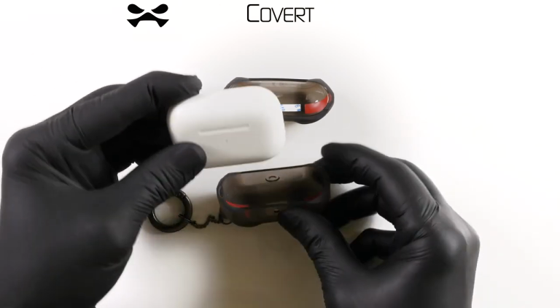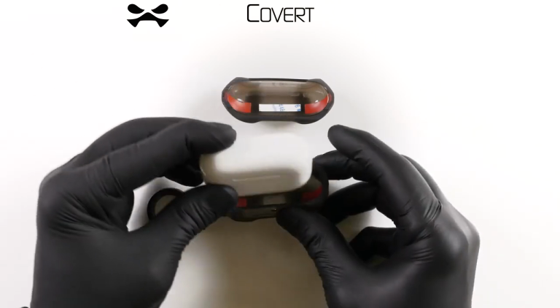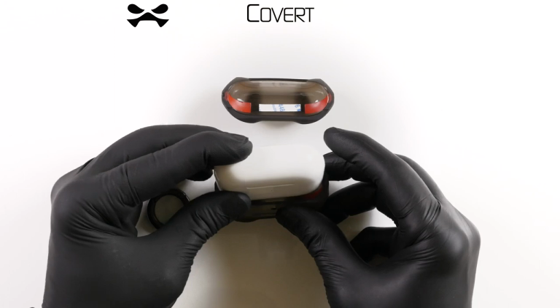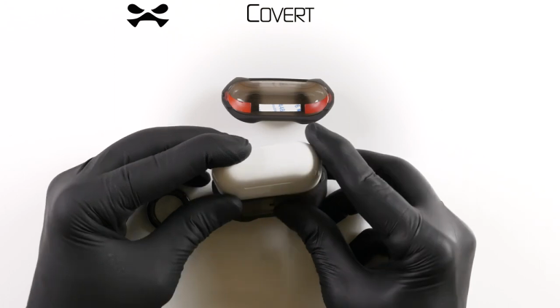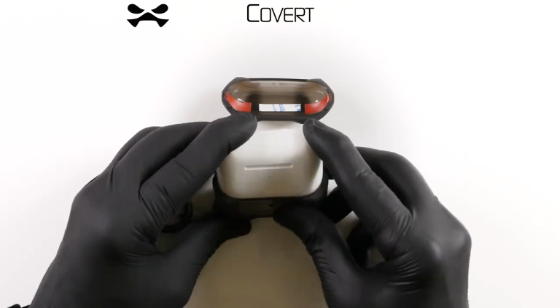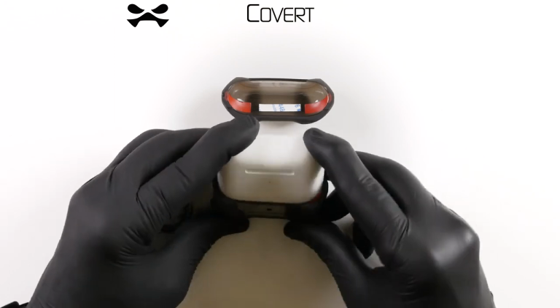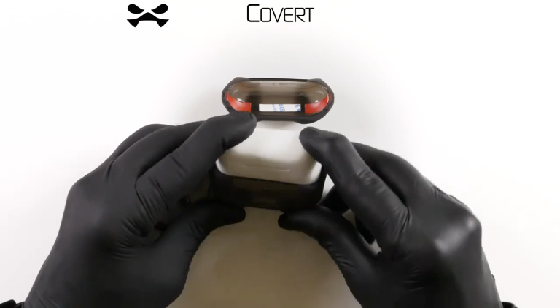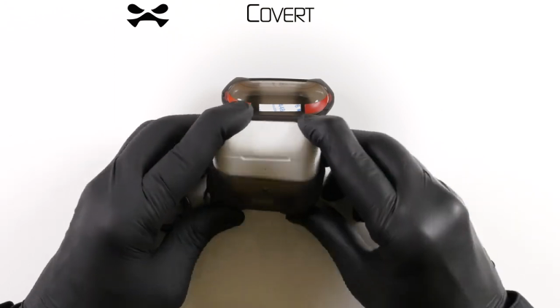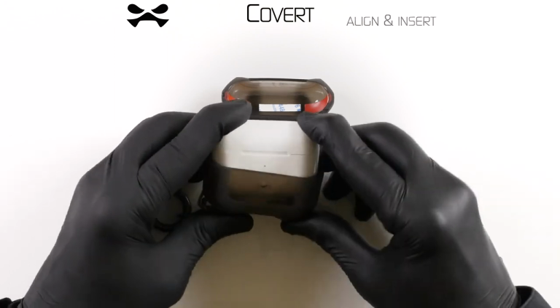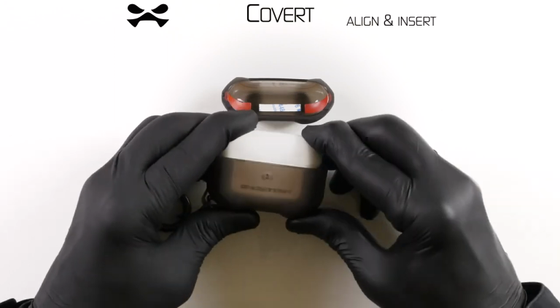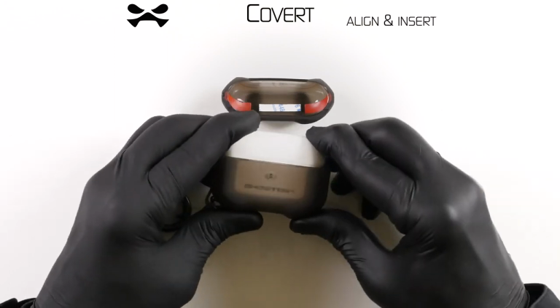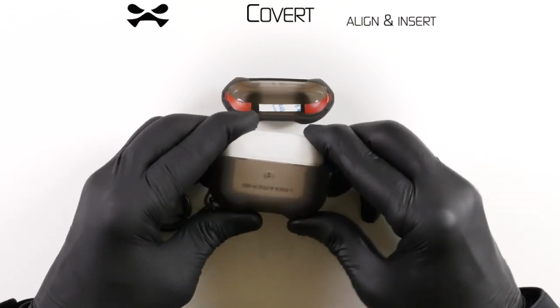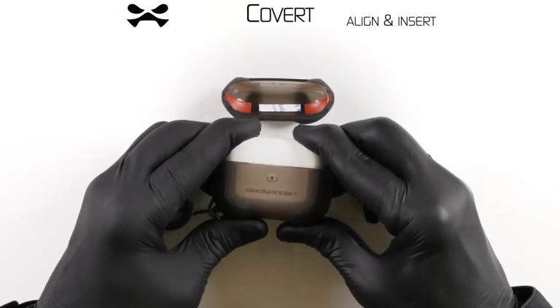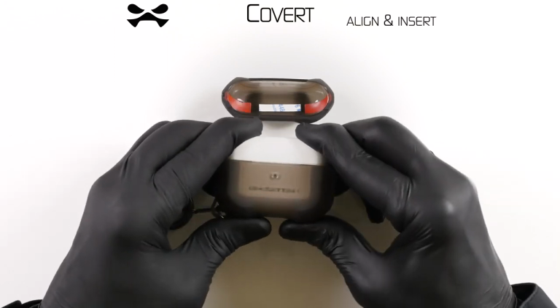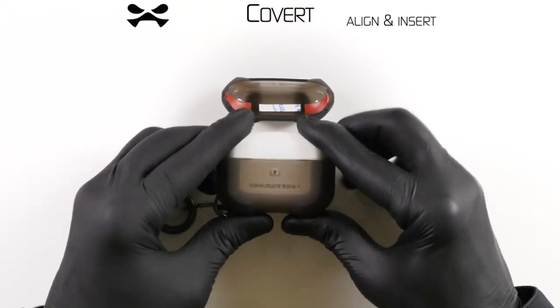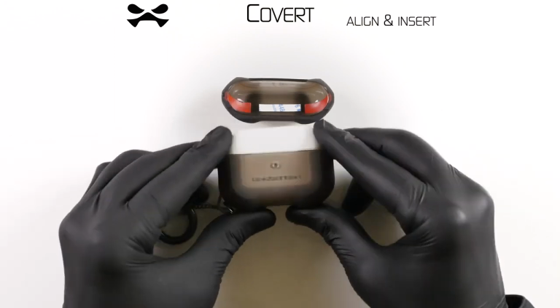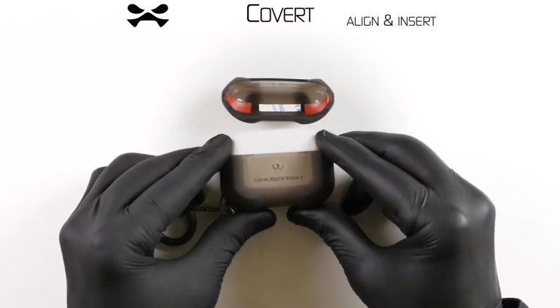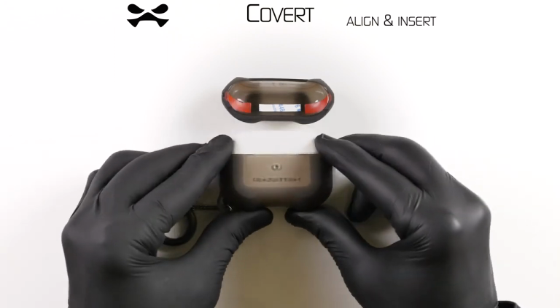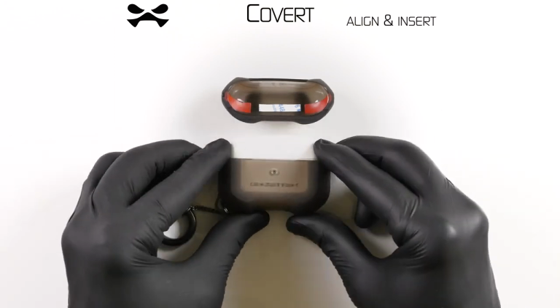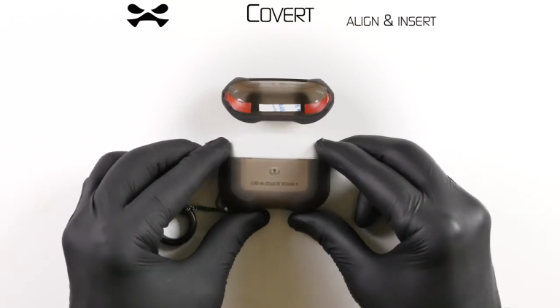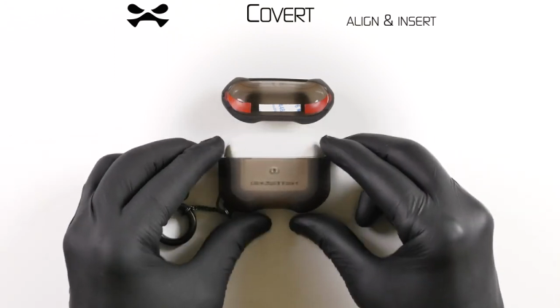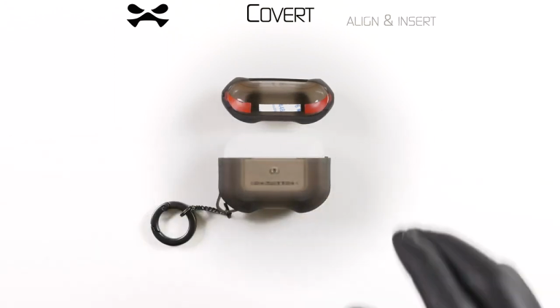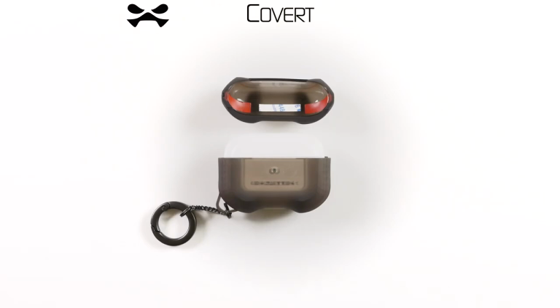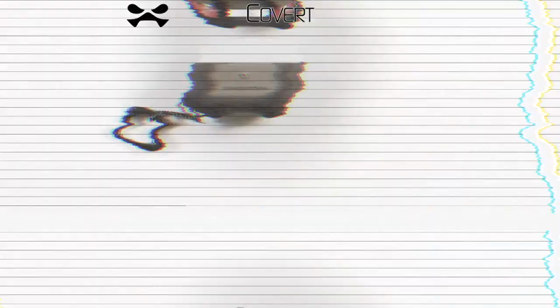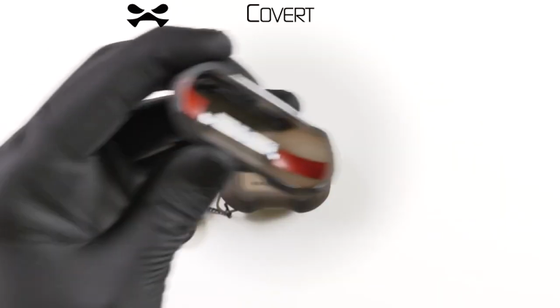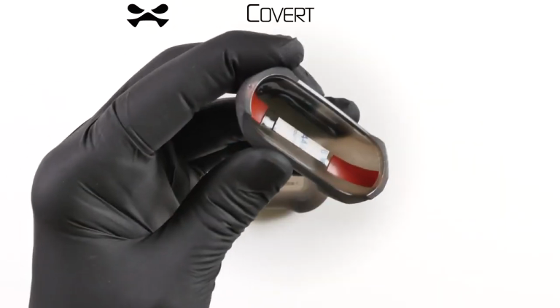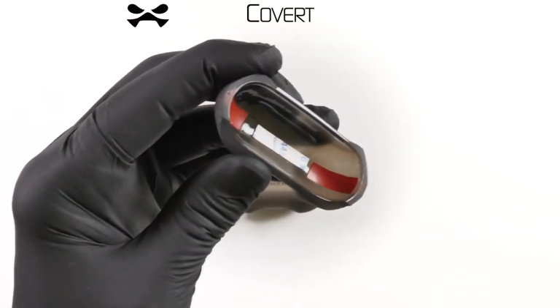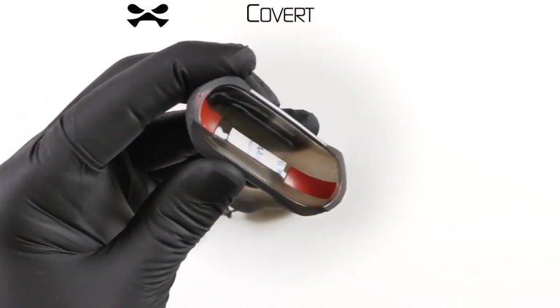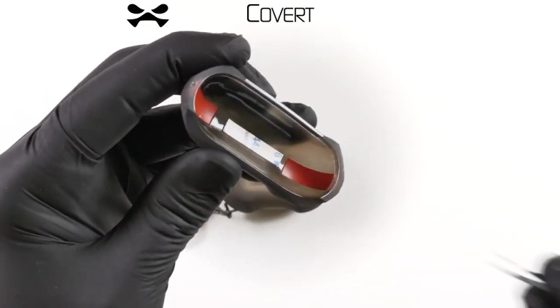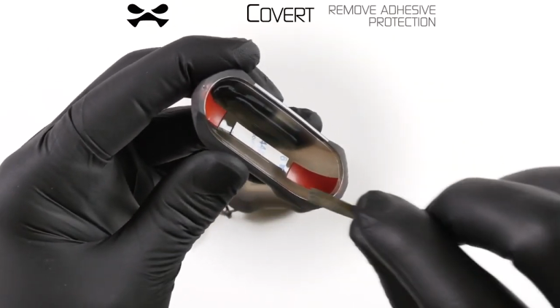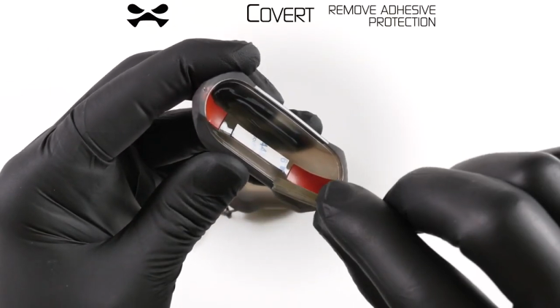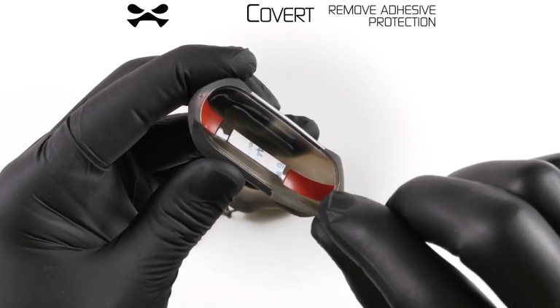Your Covert comes in two pieces. To install, simply align the front of your AirPods Pro shell with the front of your Covert case and insert.